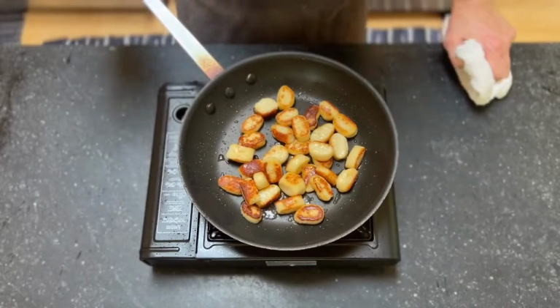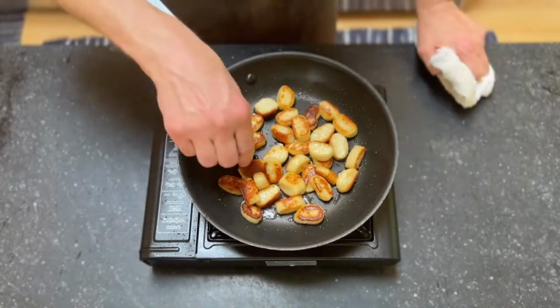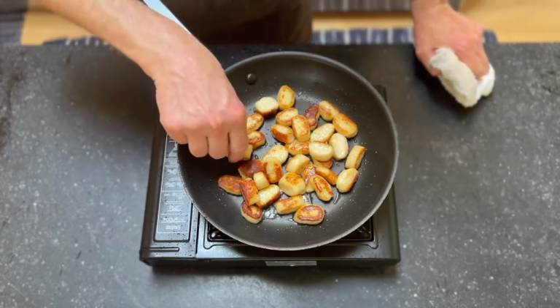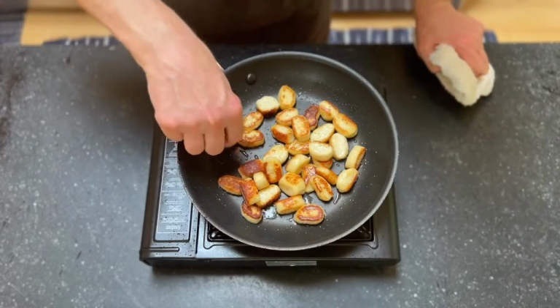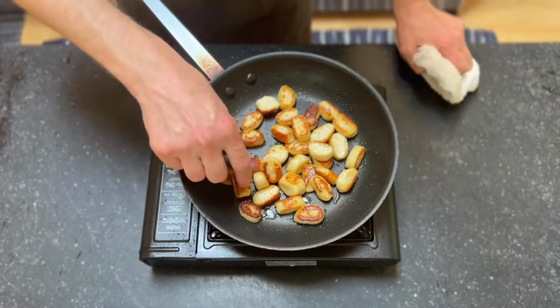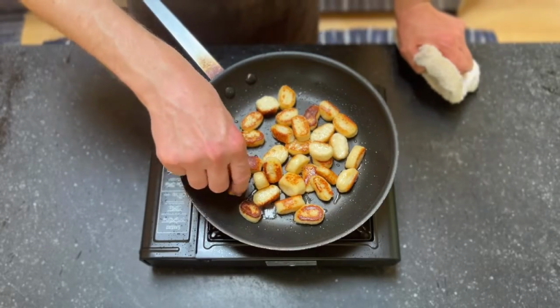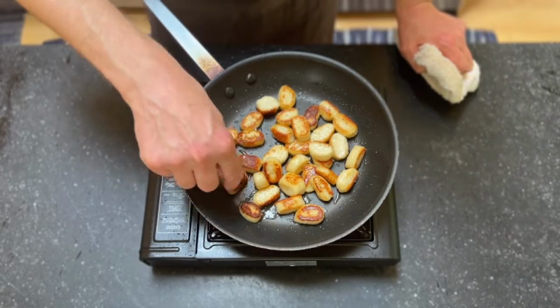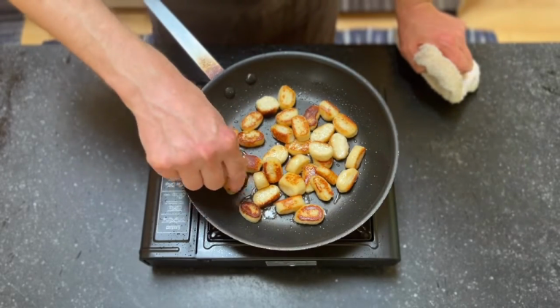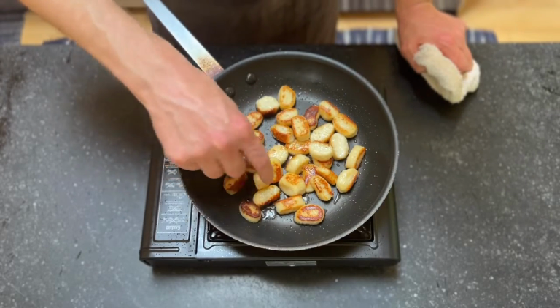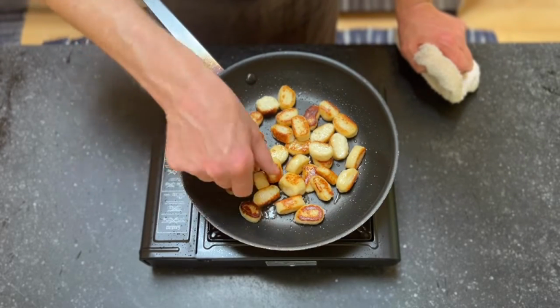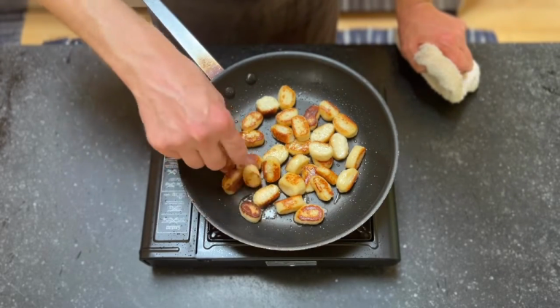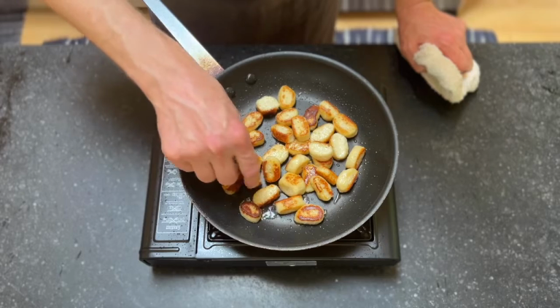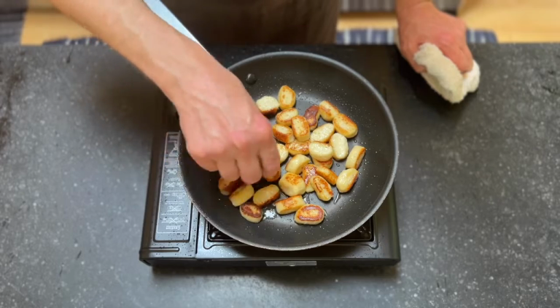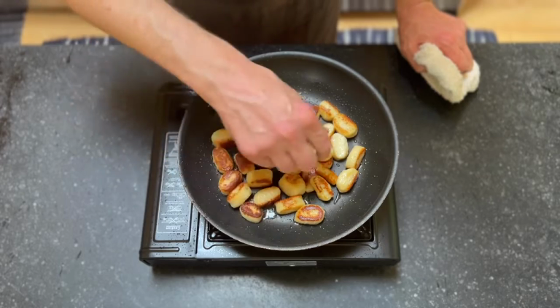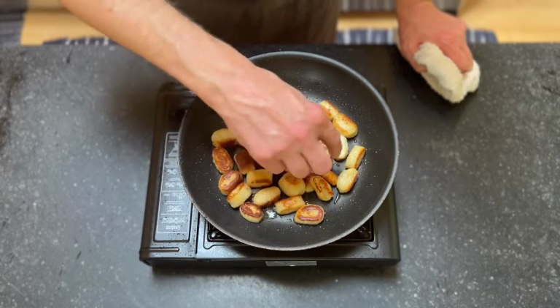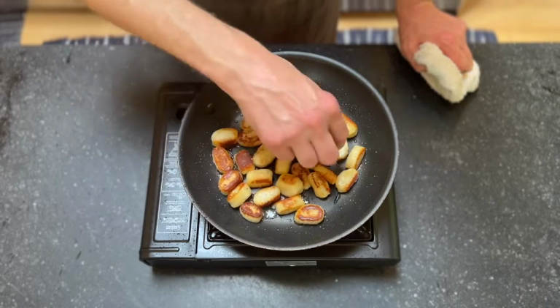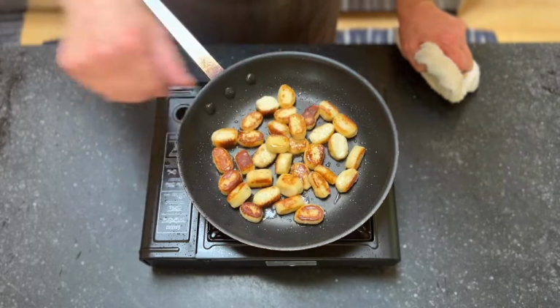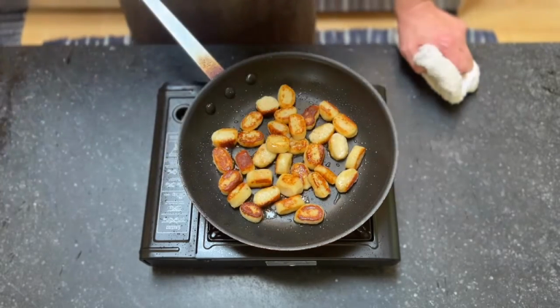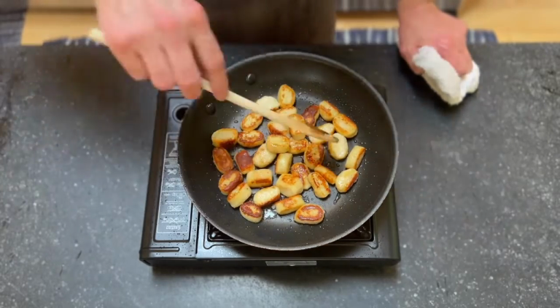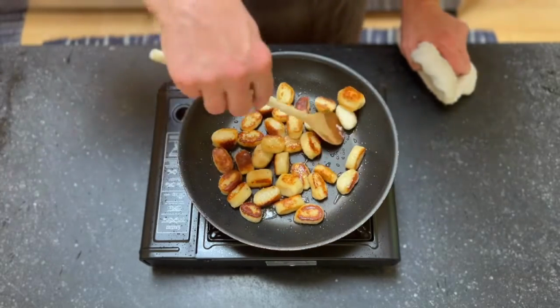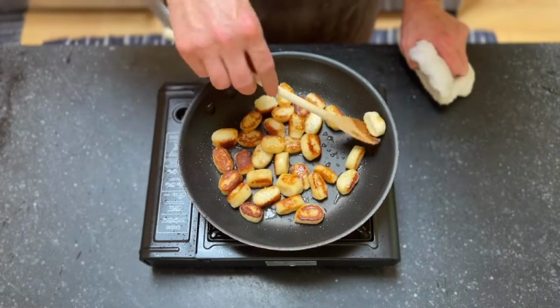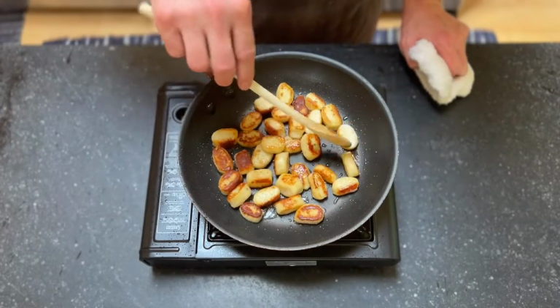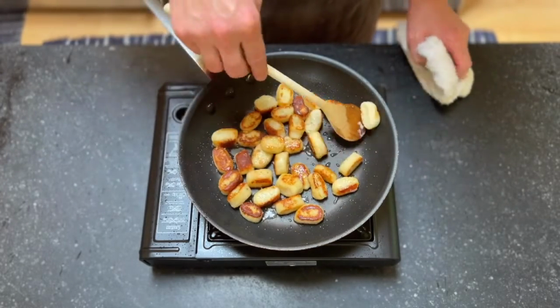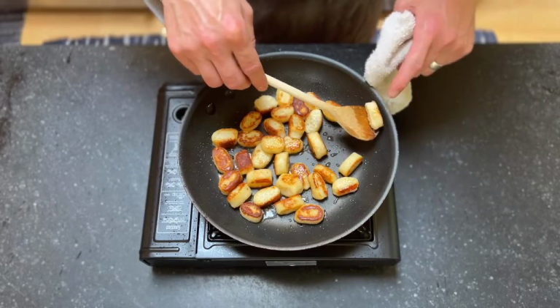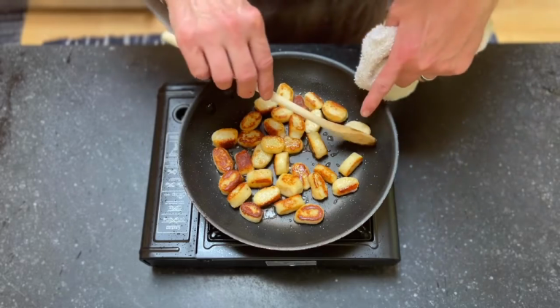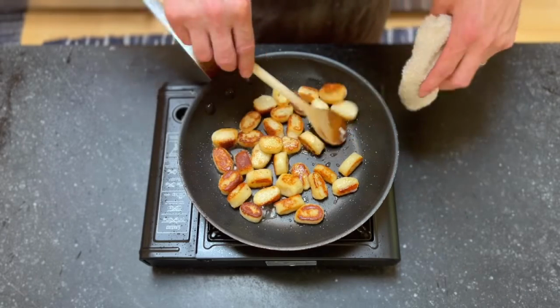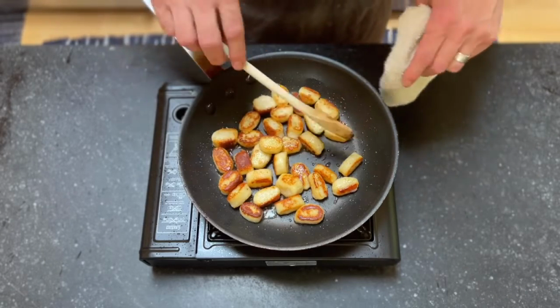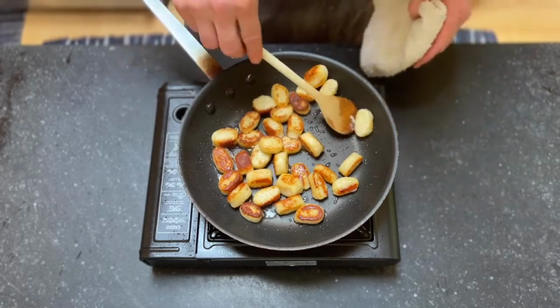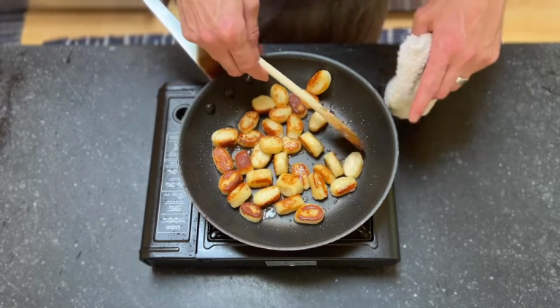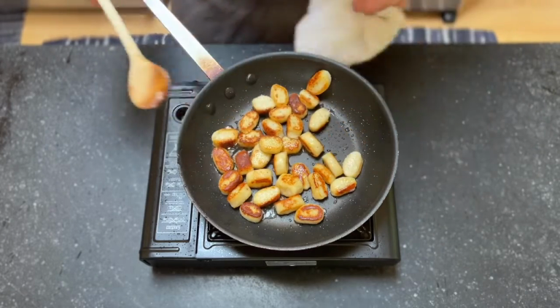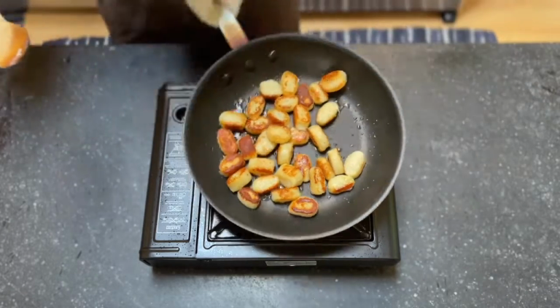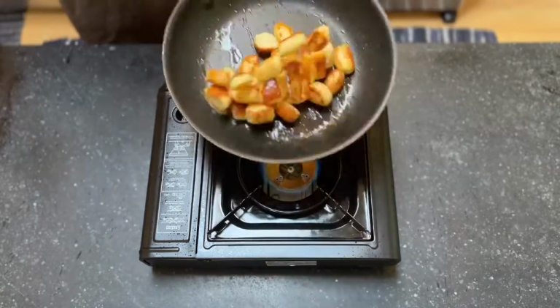These have been cooking a couple more minutes and you can see we're getting some color not just on one side of the gnocchi but on multiple sides, which is what we want to see. You want that for texture and flavor. They are ready at this point.